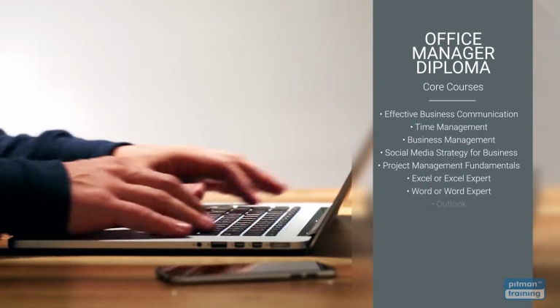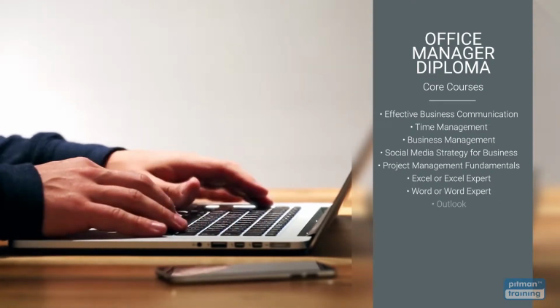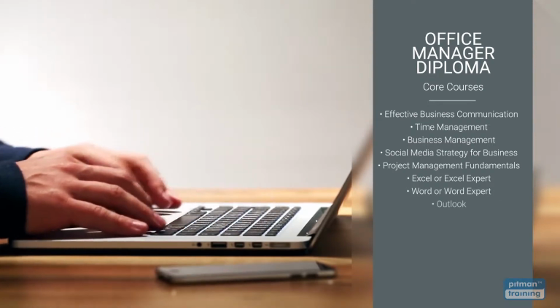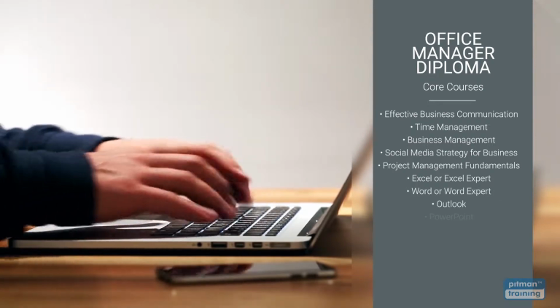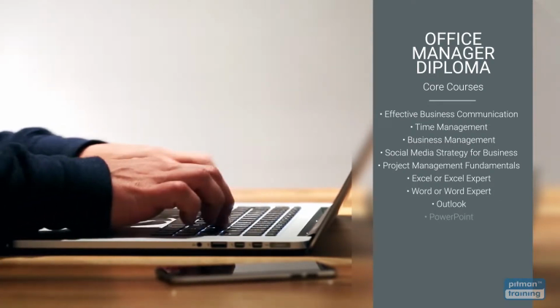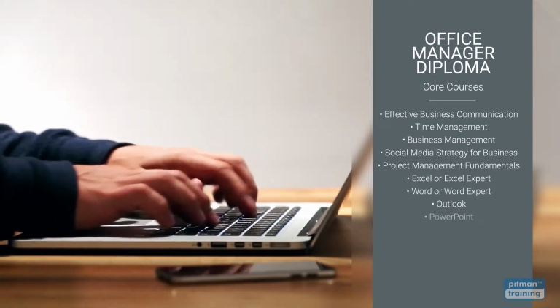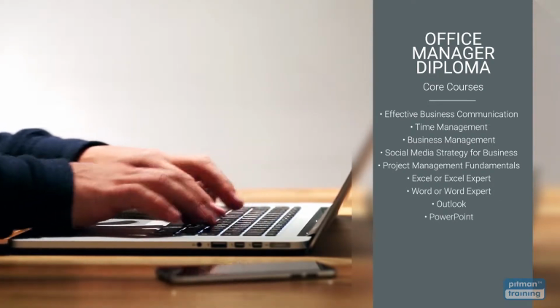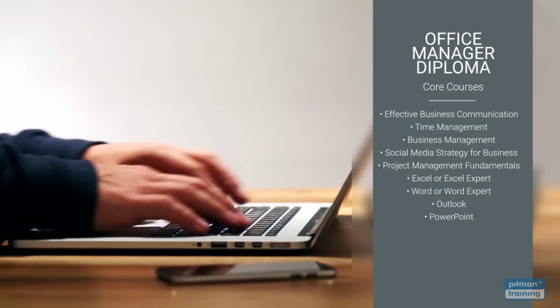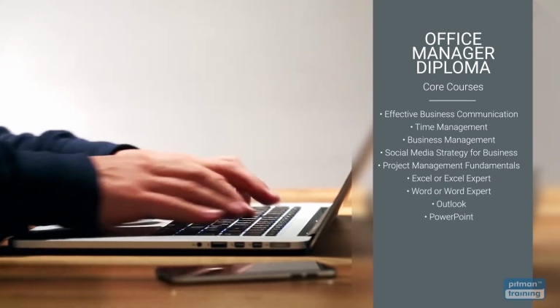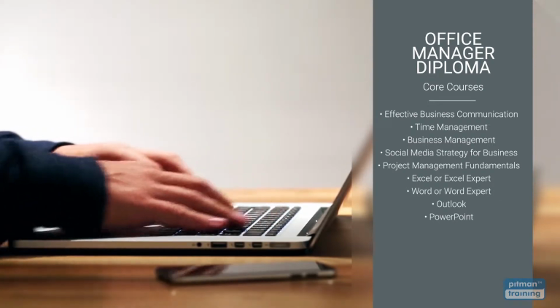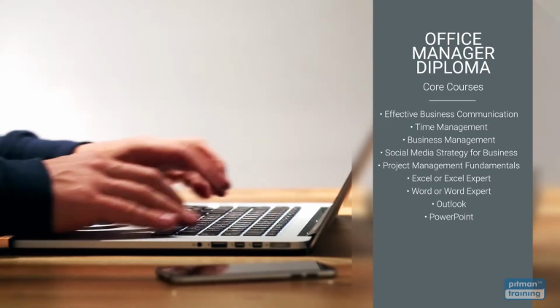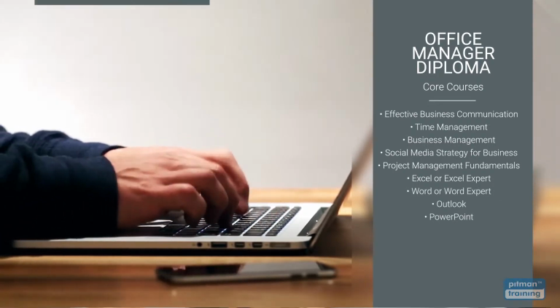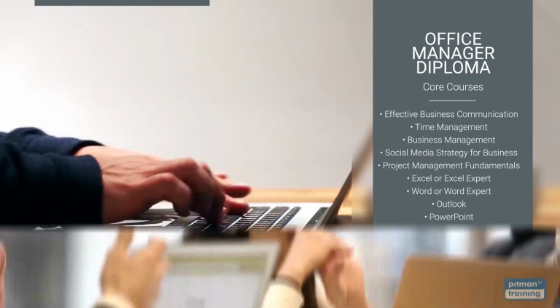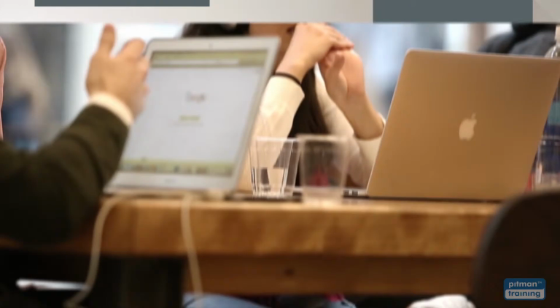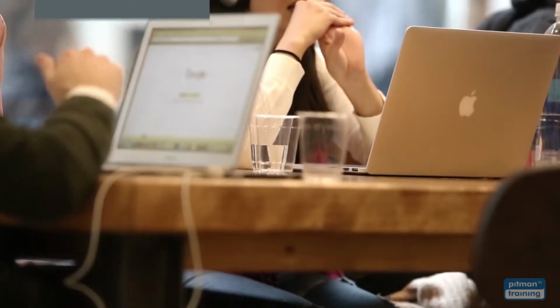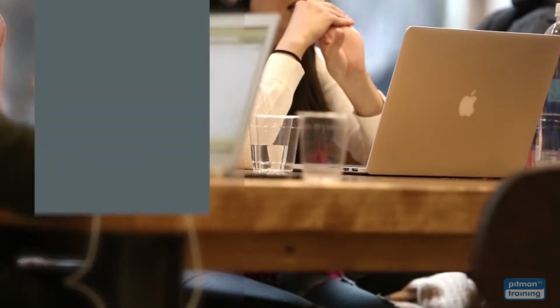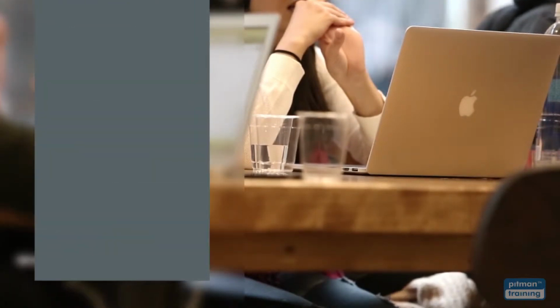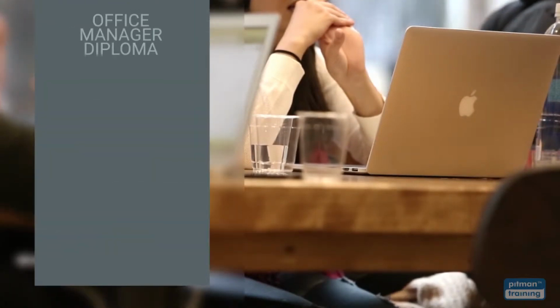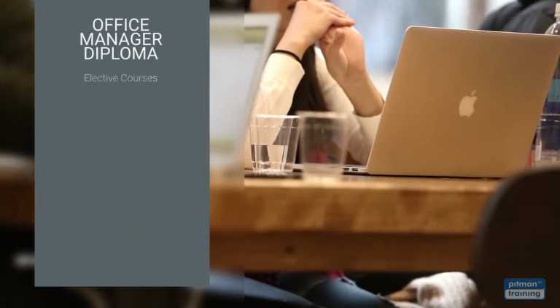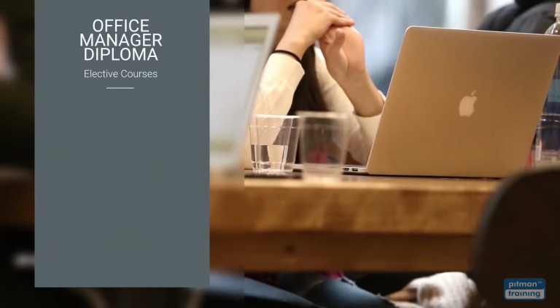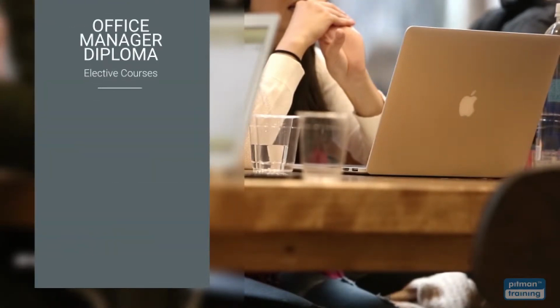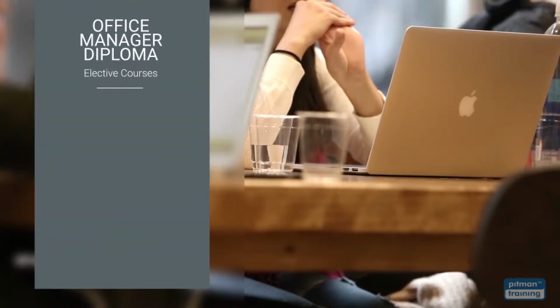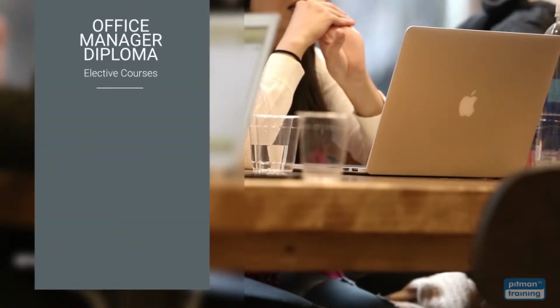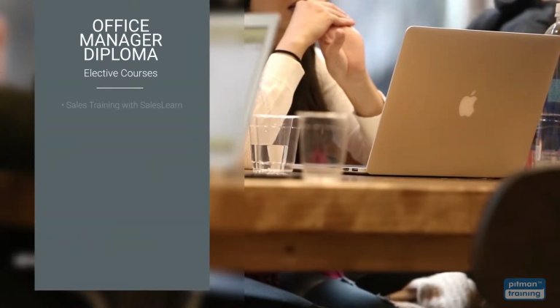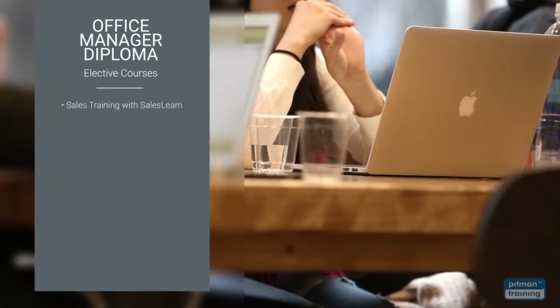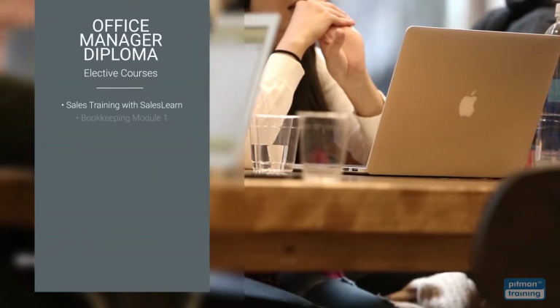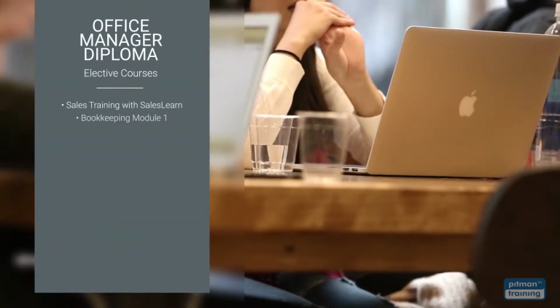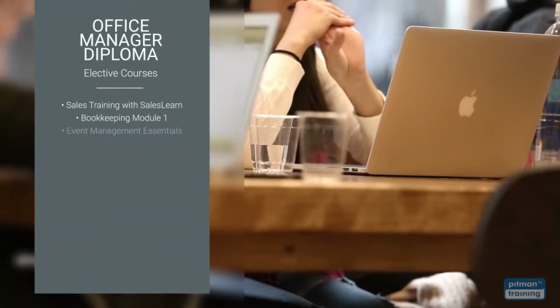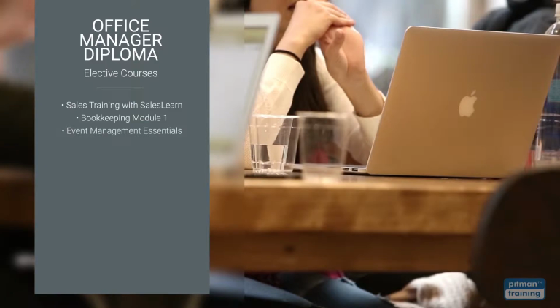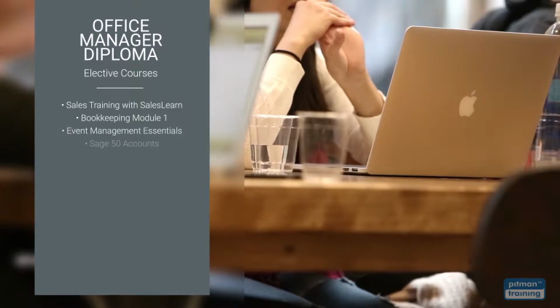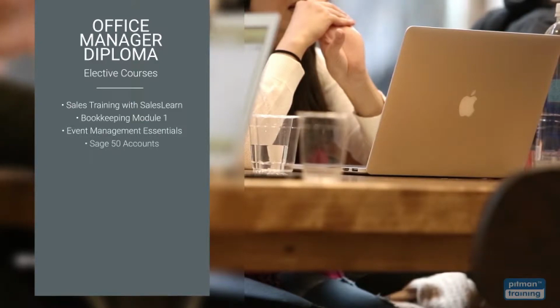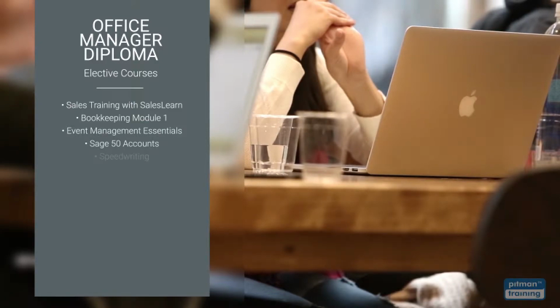Elective courses are optional and students are given the option to select the courses most relevant to their career and training objectives, including sales training, bookkeeping, event management and many more.